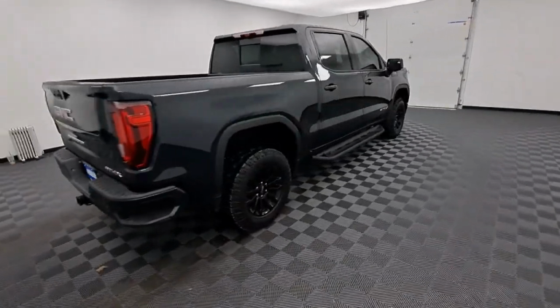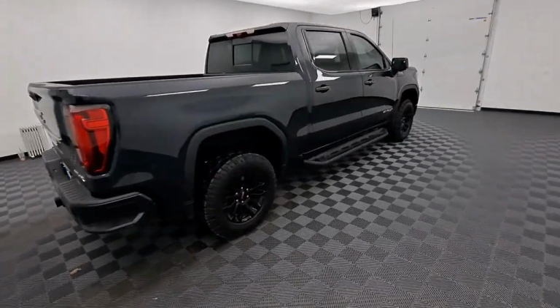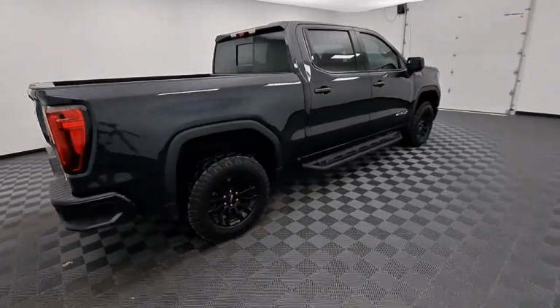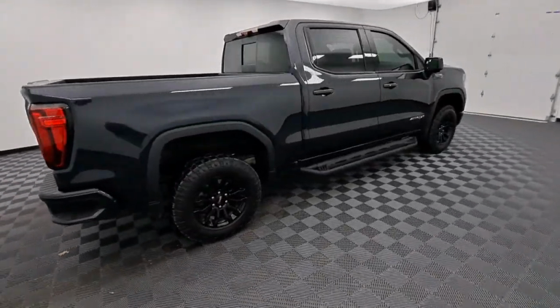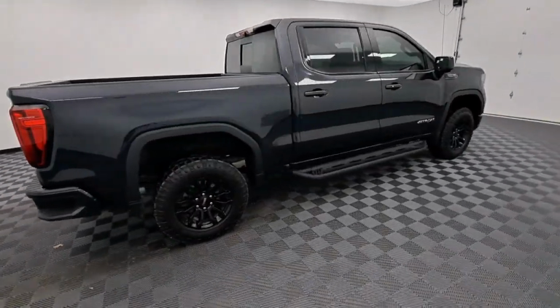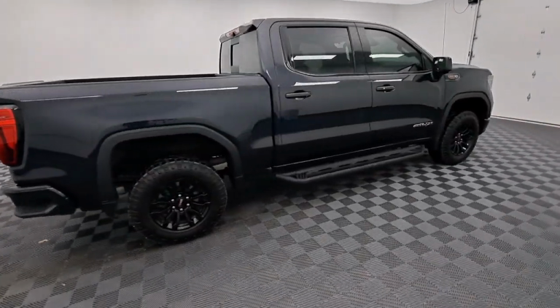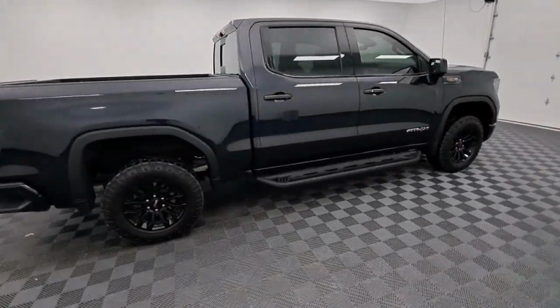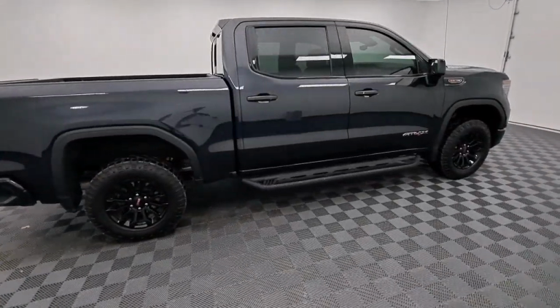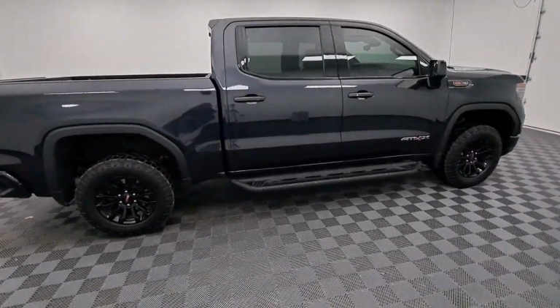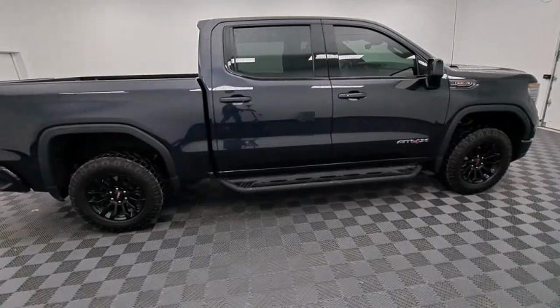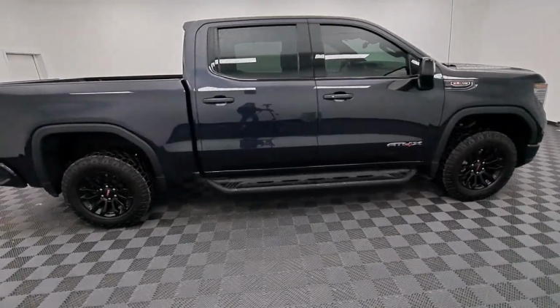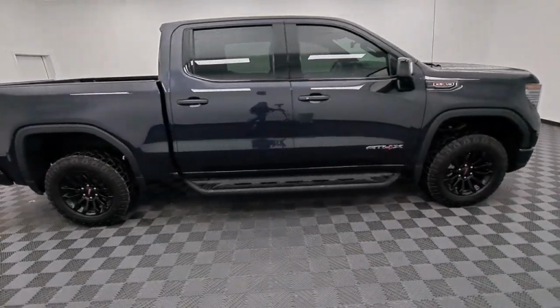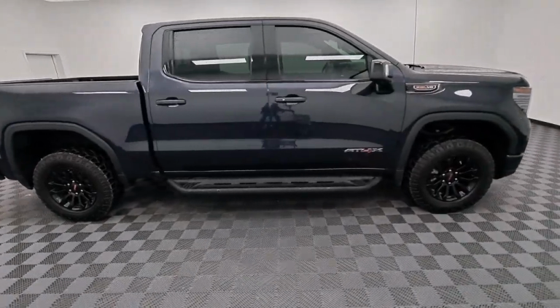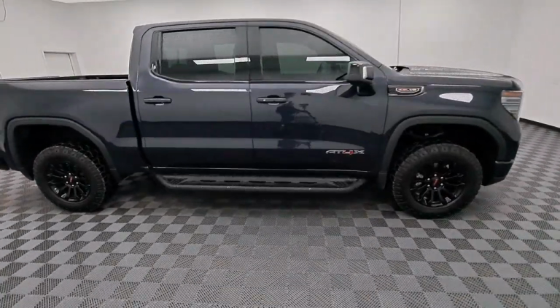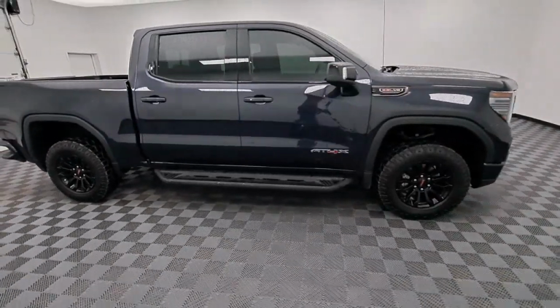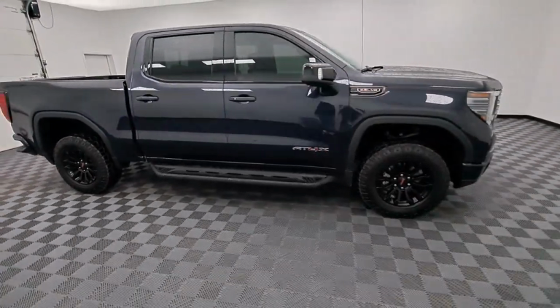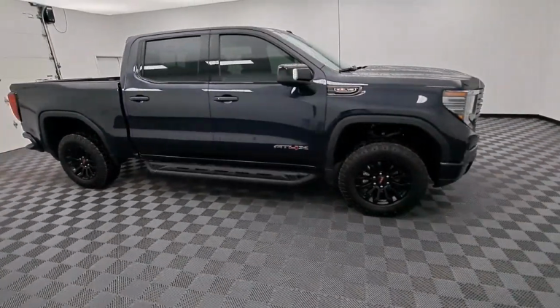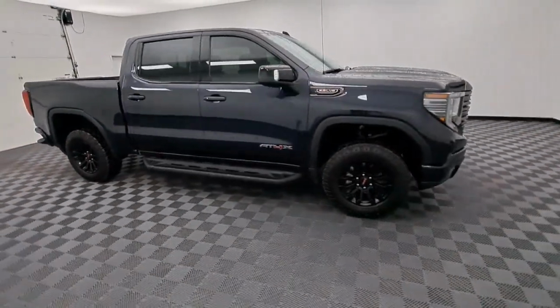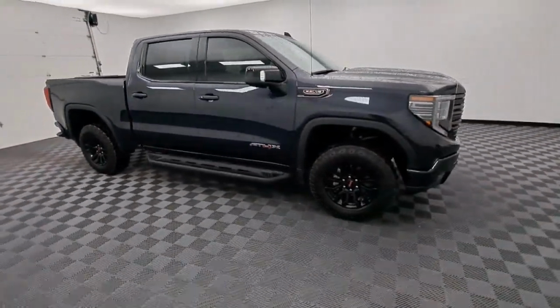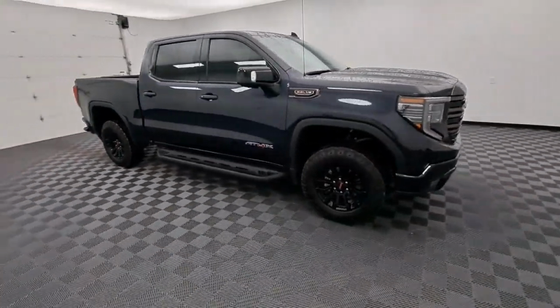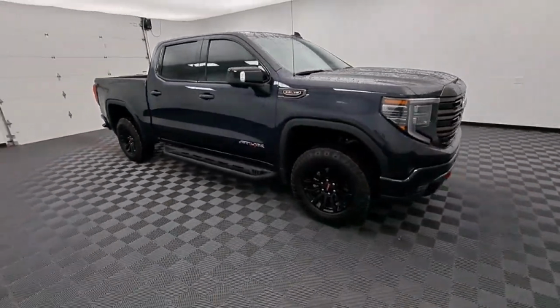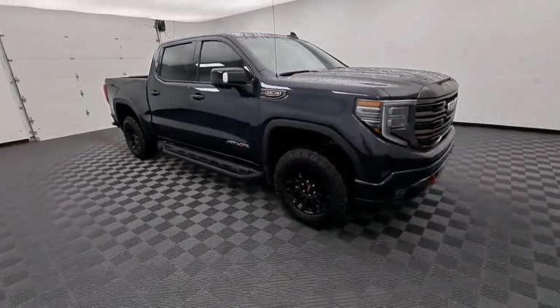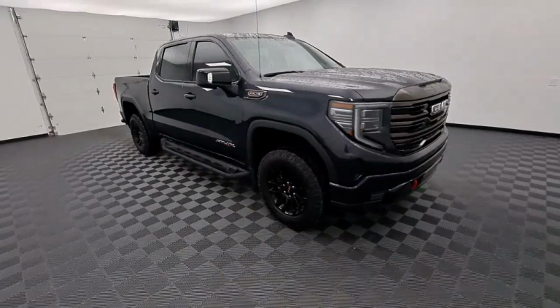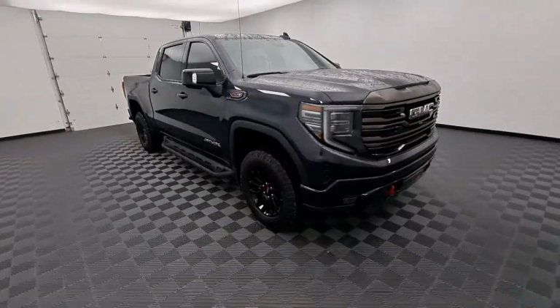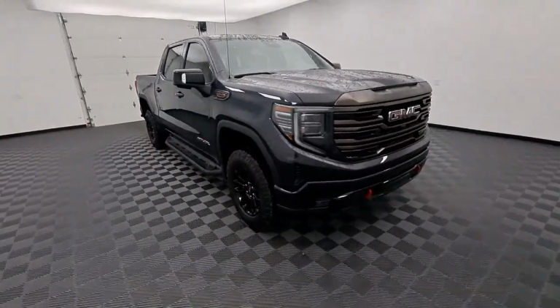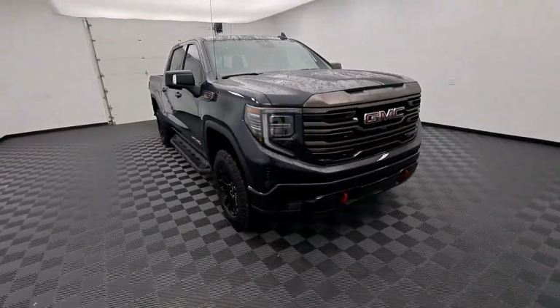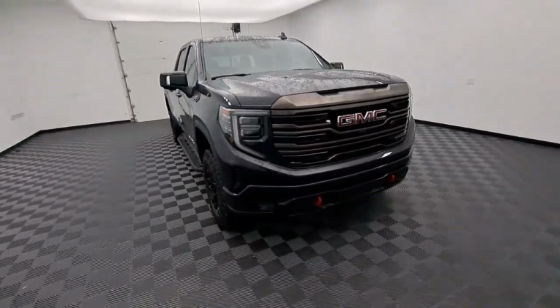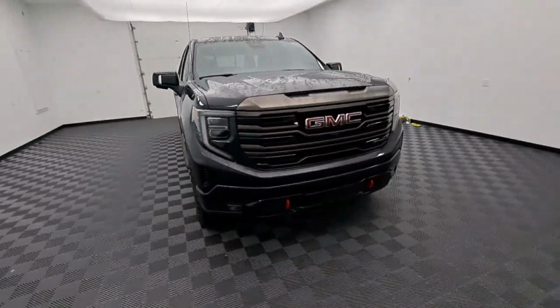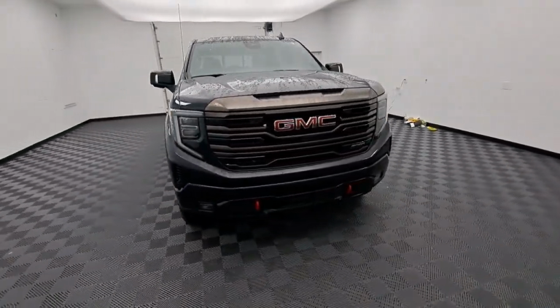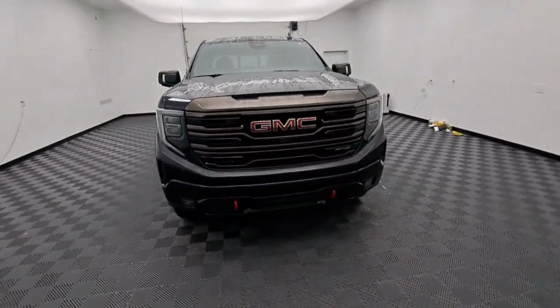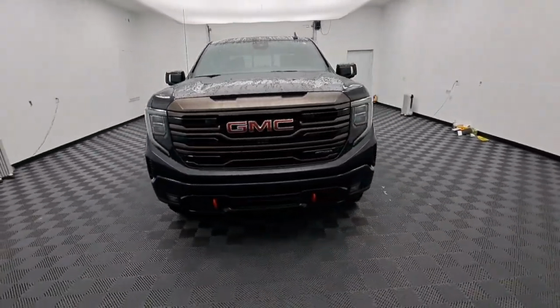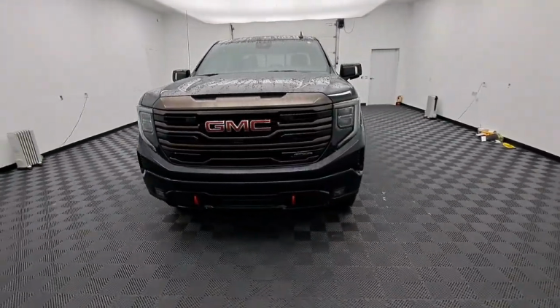From its impressive towing and hauling capacity to its quiet, spacious cabin and tech-savvy connectivity, this is the truck built for today's lifestyle. These are just some of the great options this vehicle comes with.